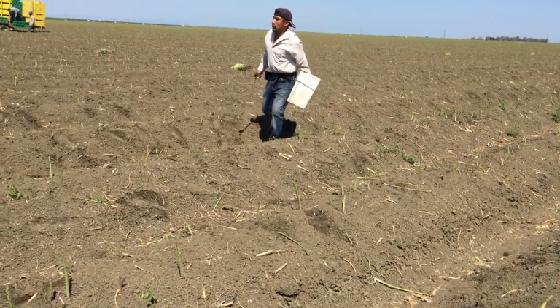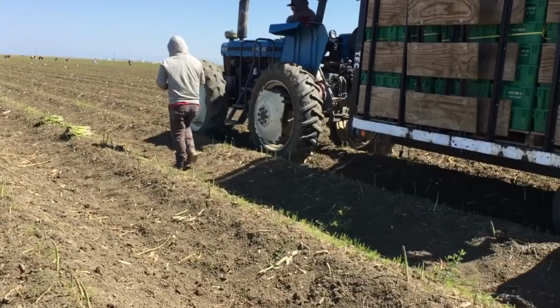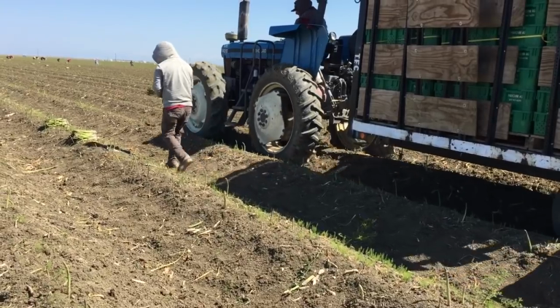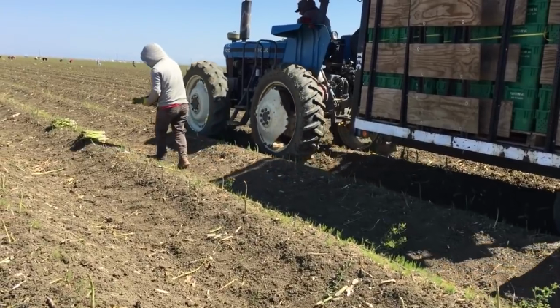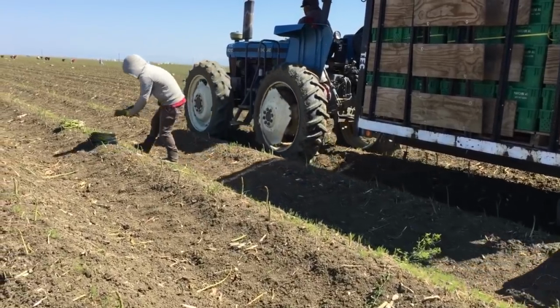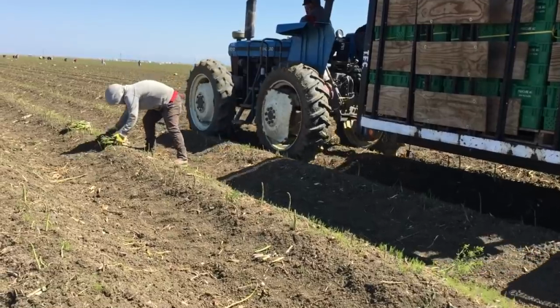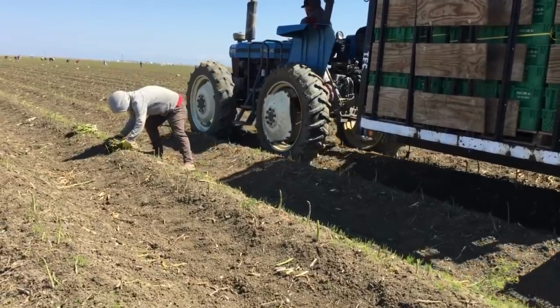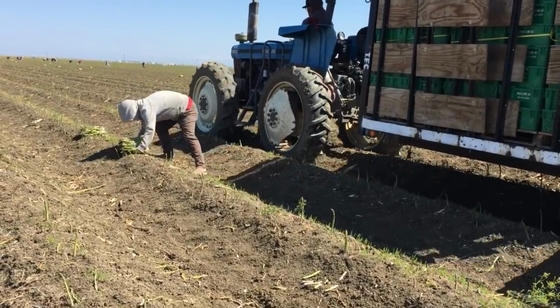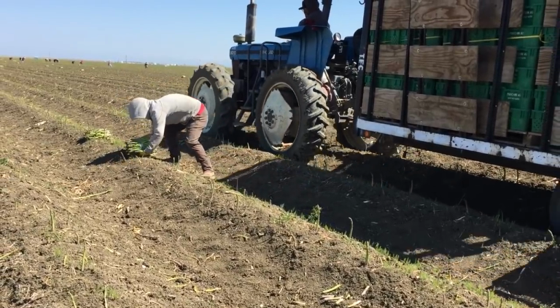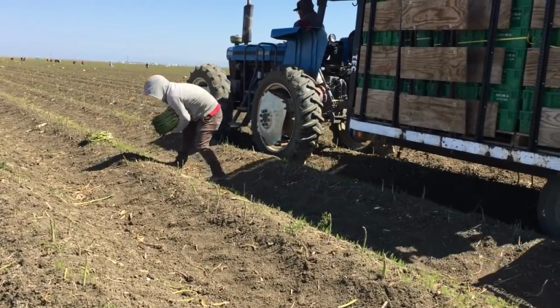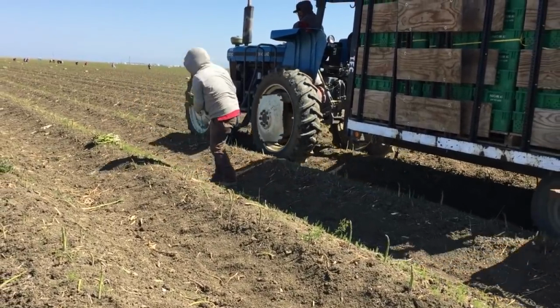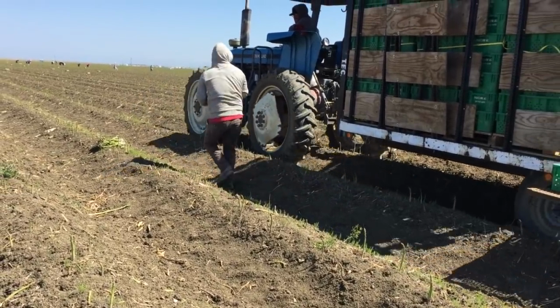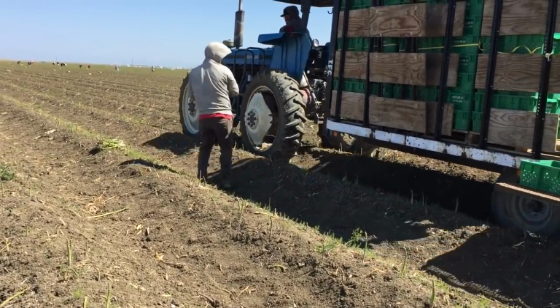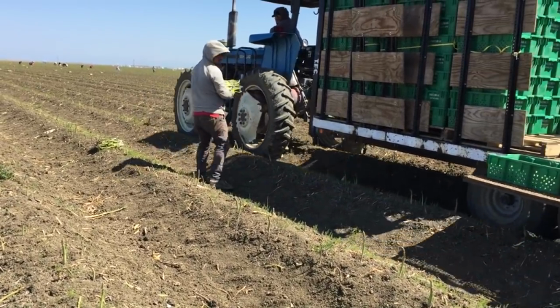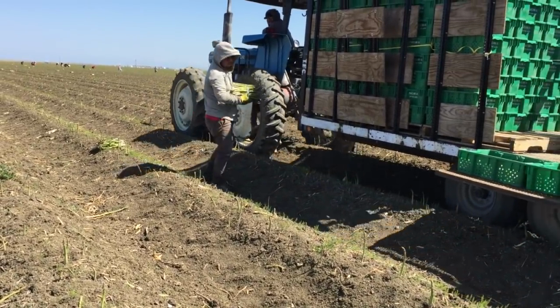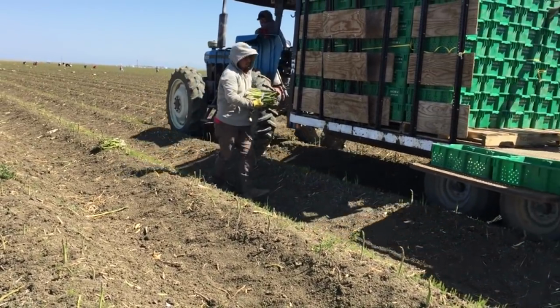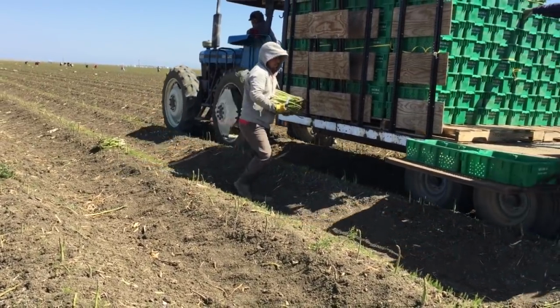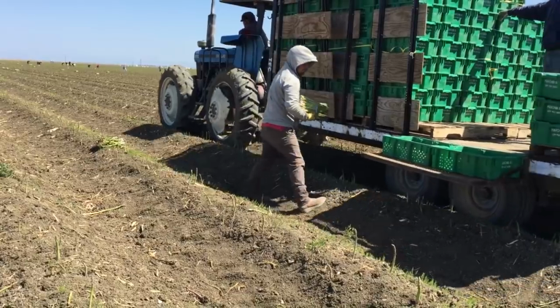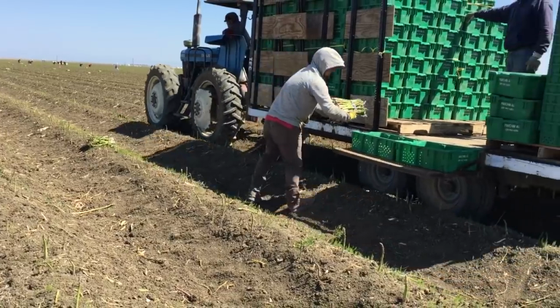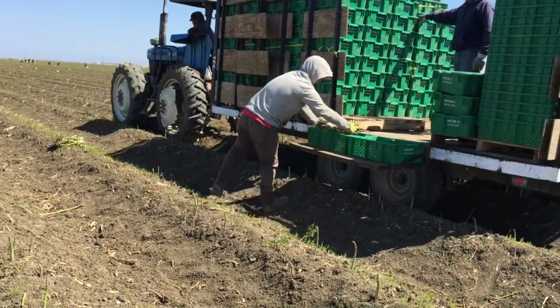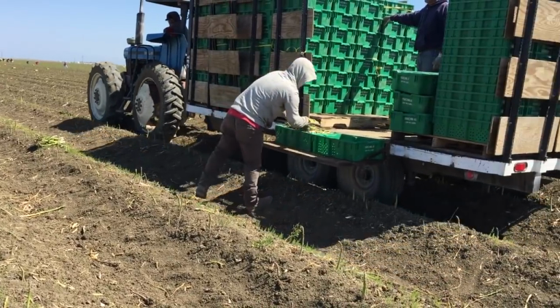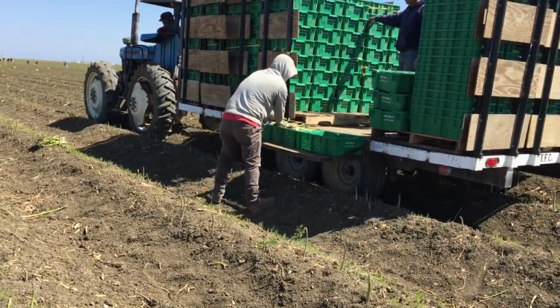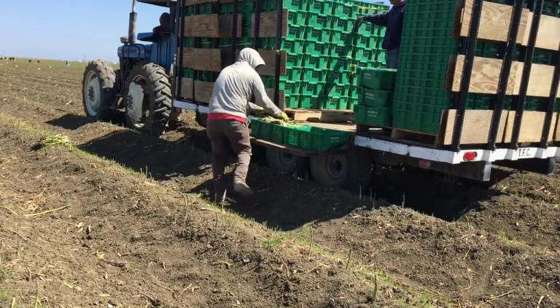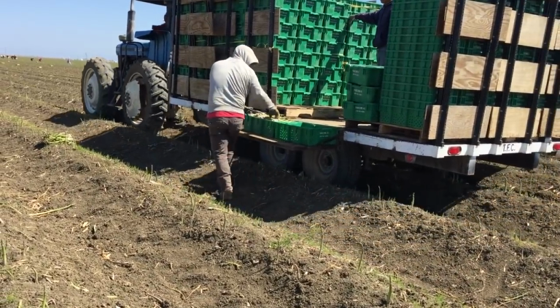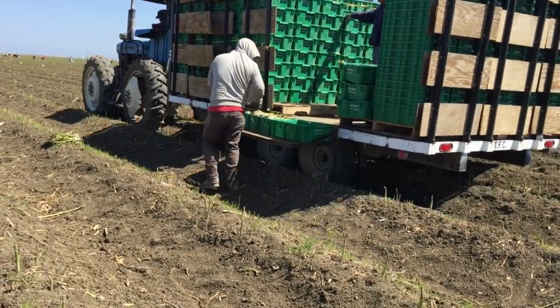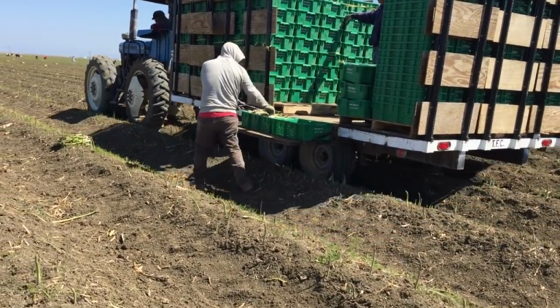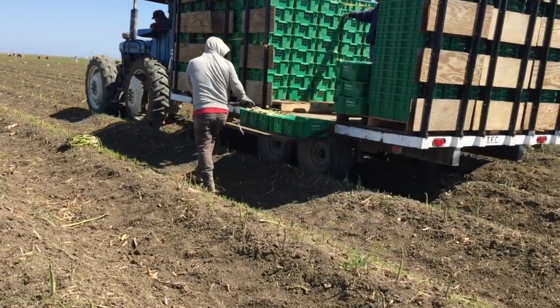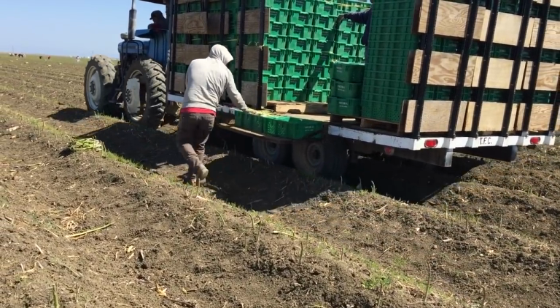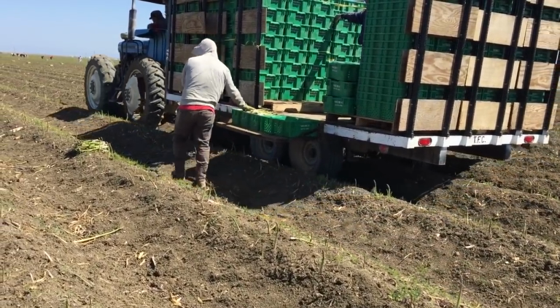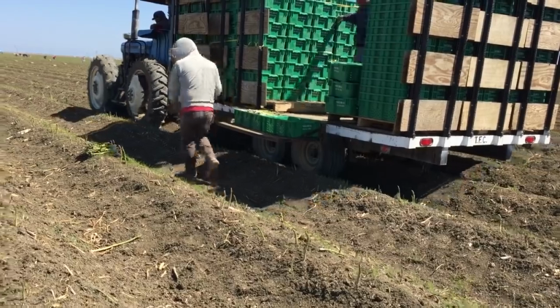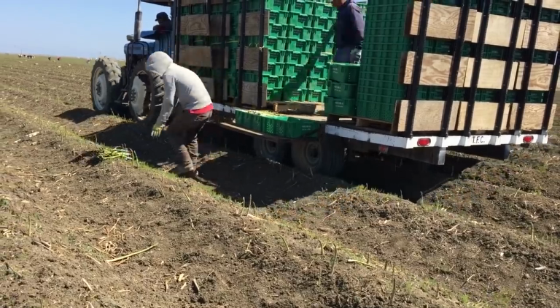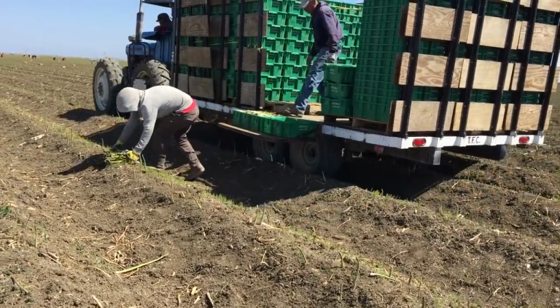Once the containers are full, the workers lay the pile of asparagus in the rows for the other portion of the harvest crew to come by and pick up. The harvested asparagus are then placed into bins, and this is how they are transported to the packing house.